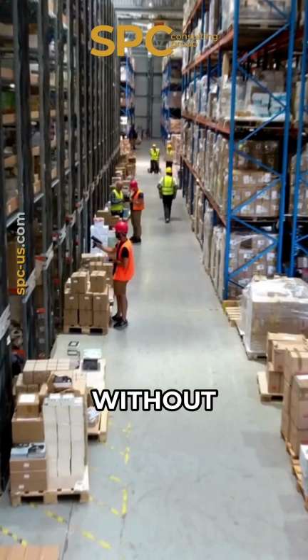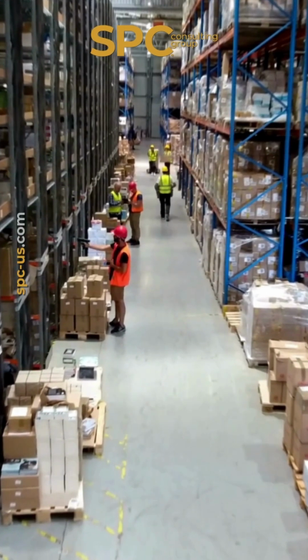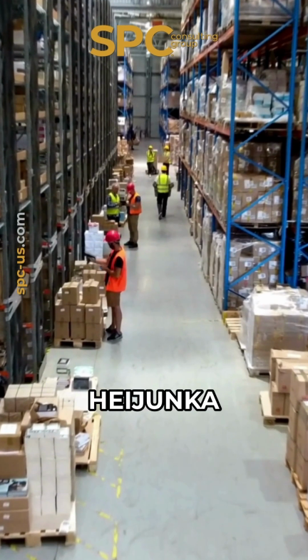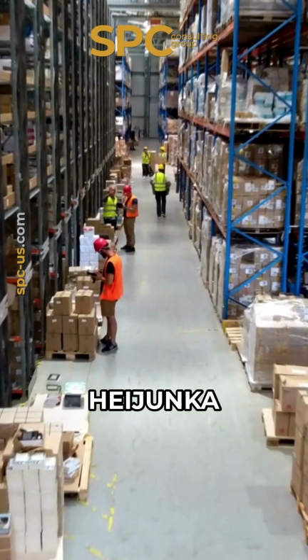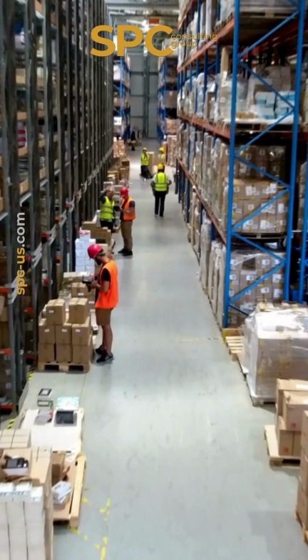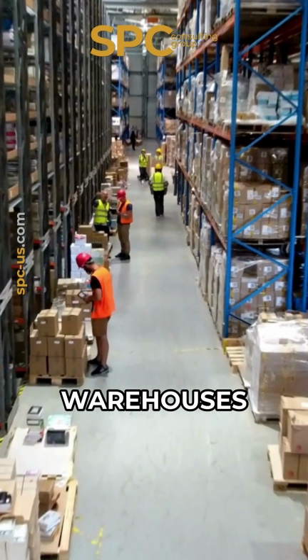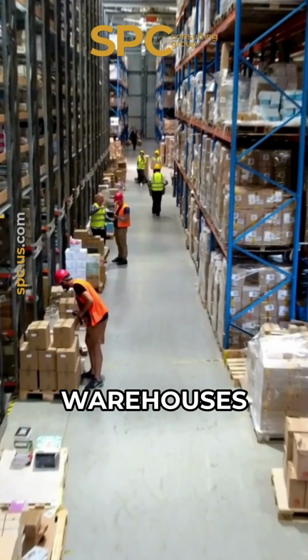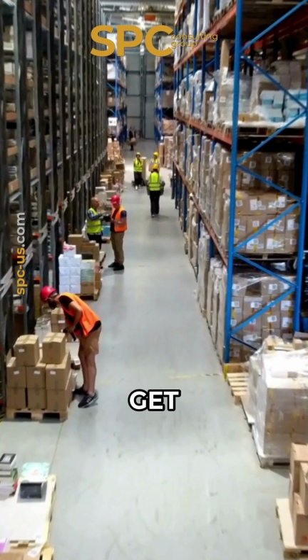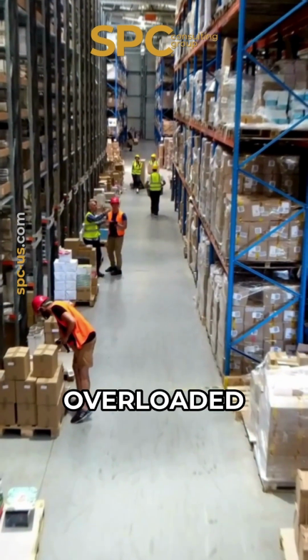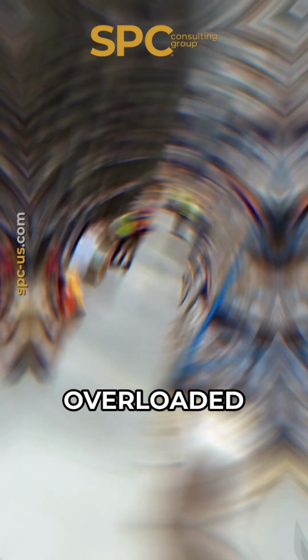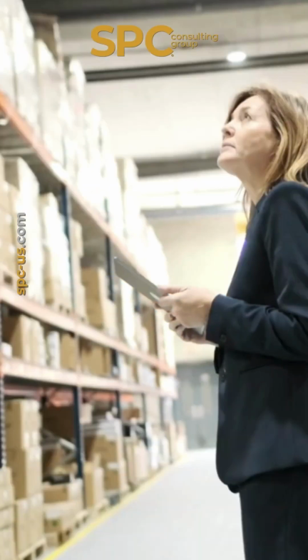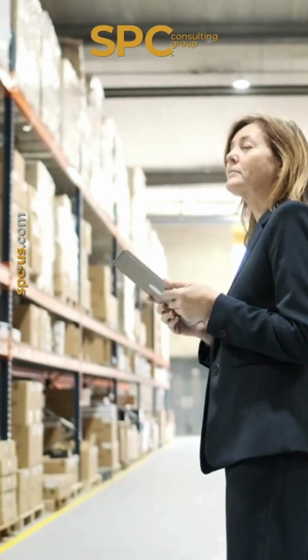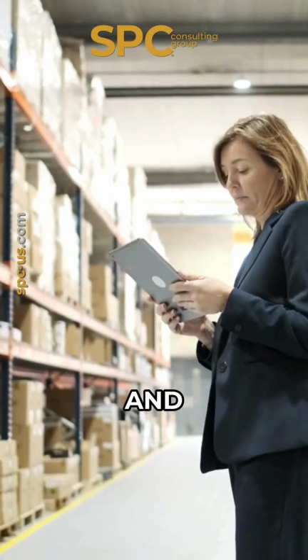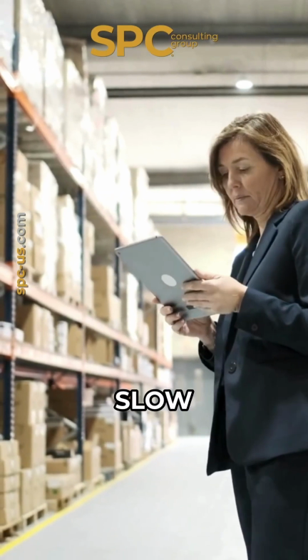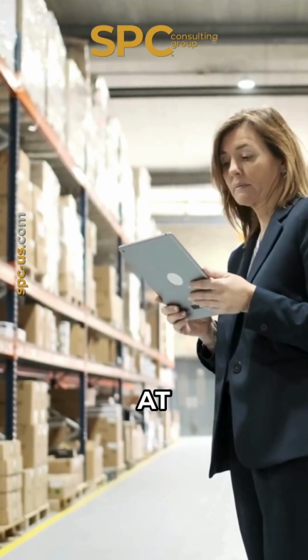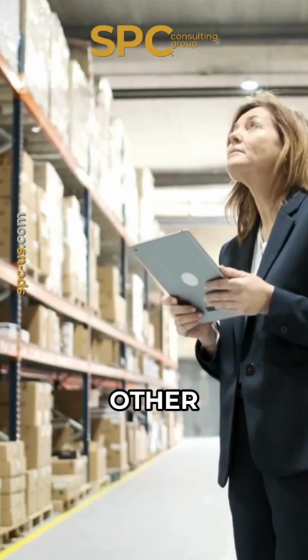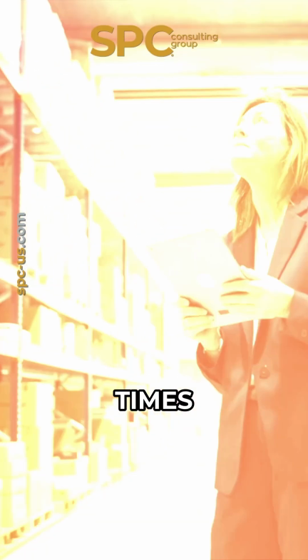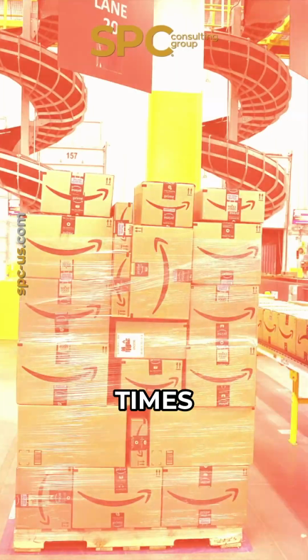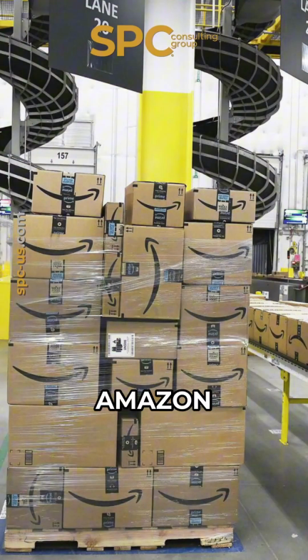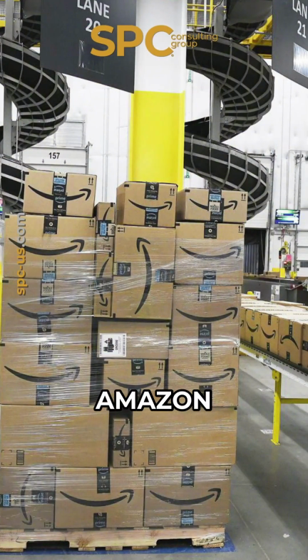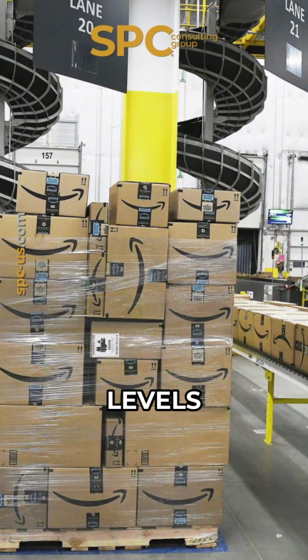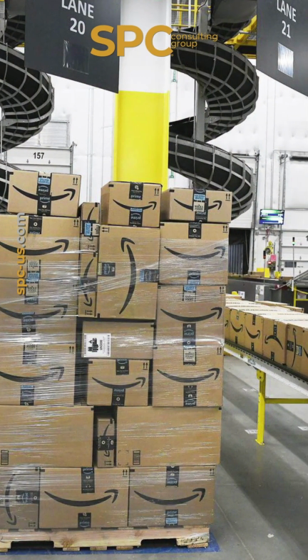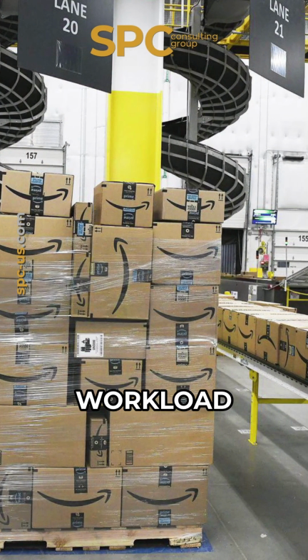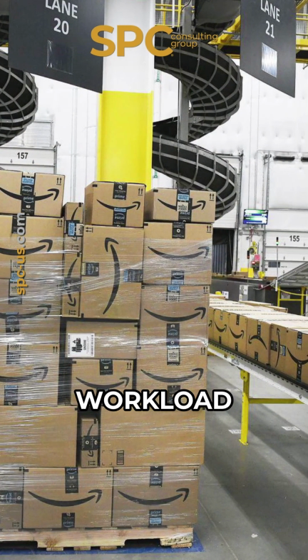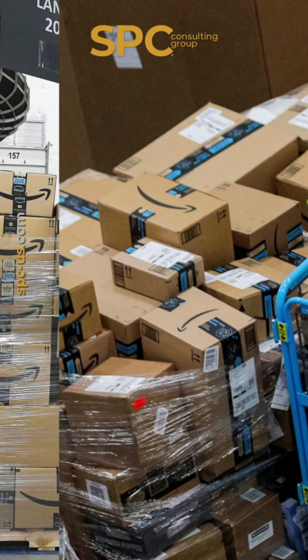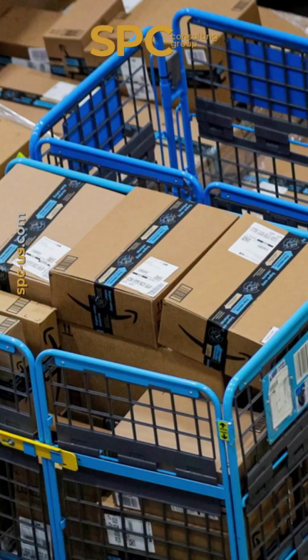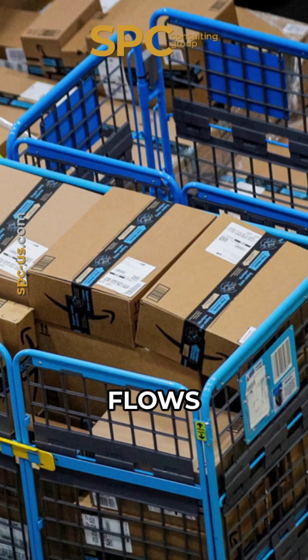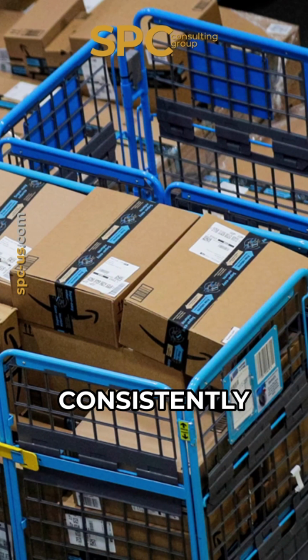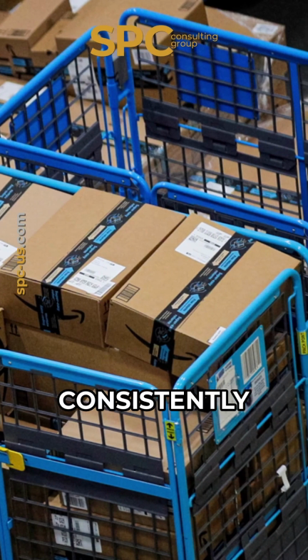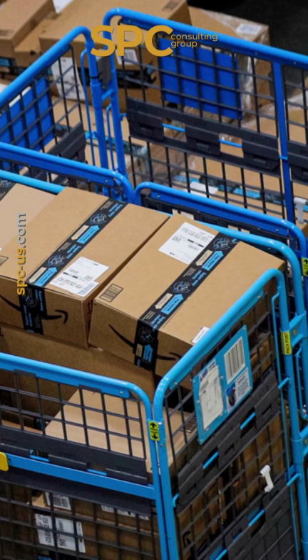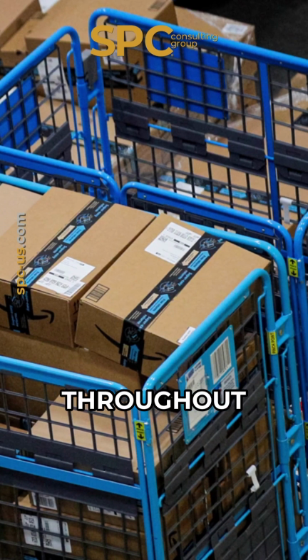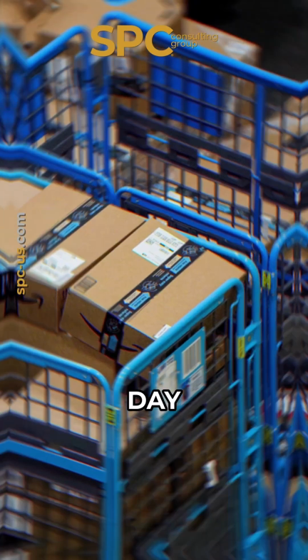Without Heijunka, warehouses get overloaded during peak hours and slow at other times. Amazon levels the workload so everything flows consistently throughout the day.